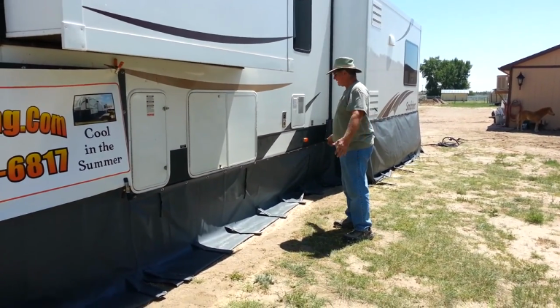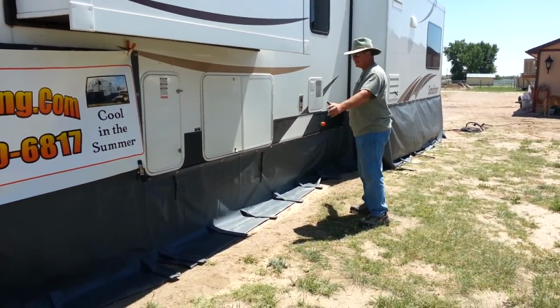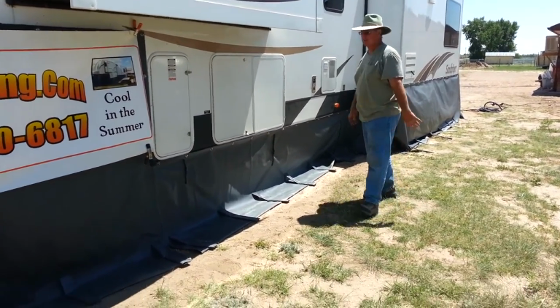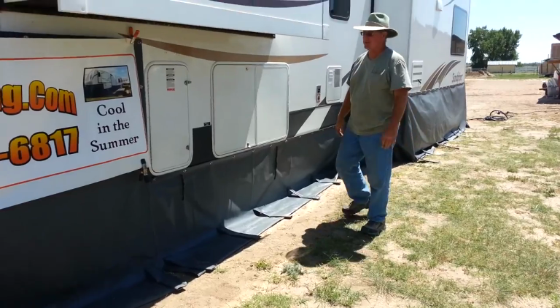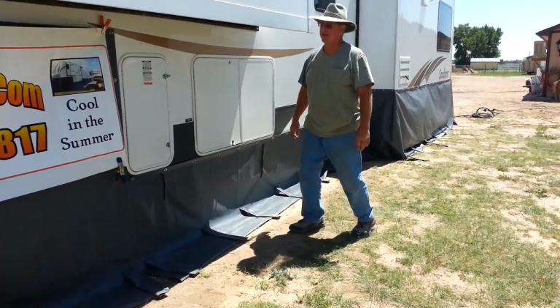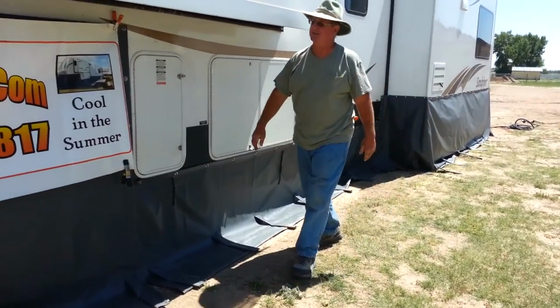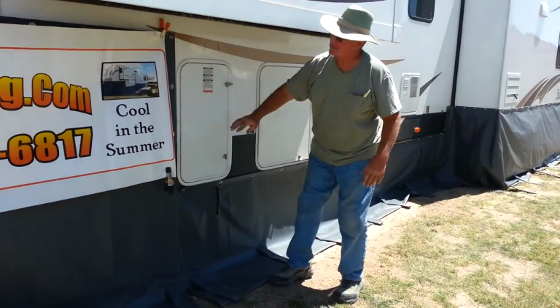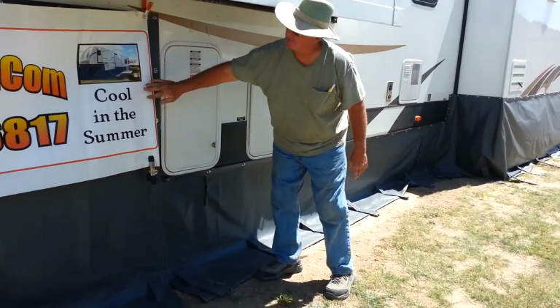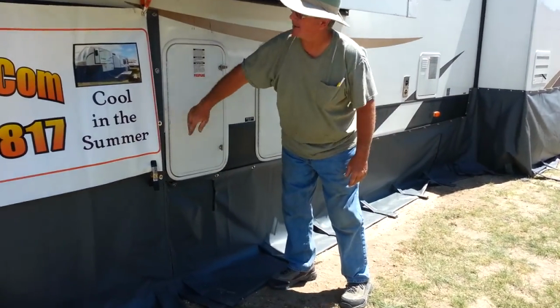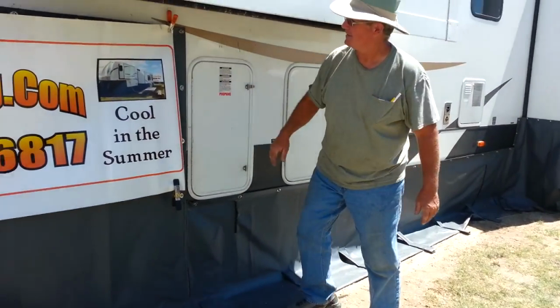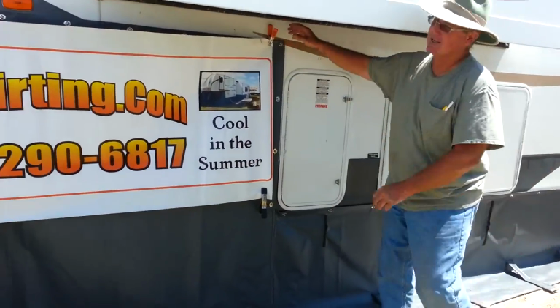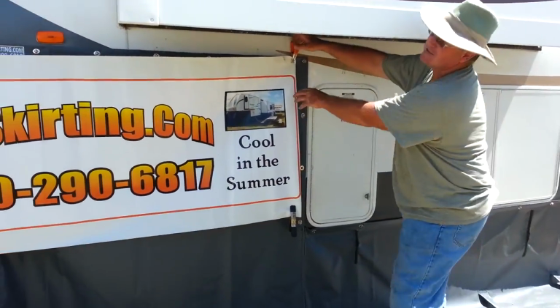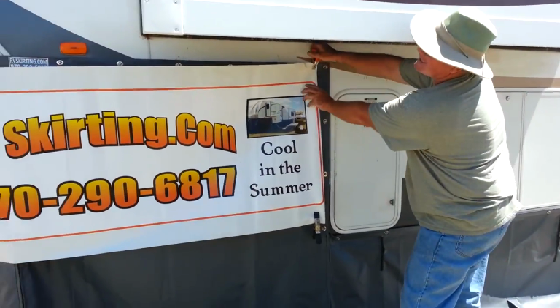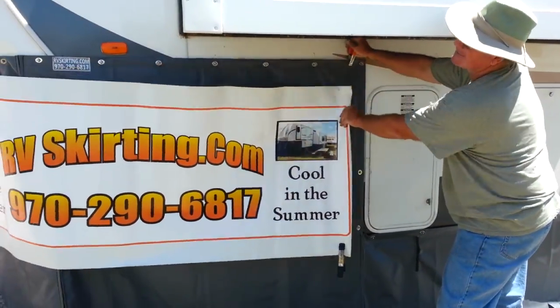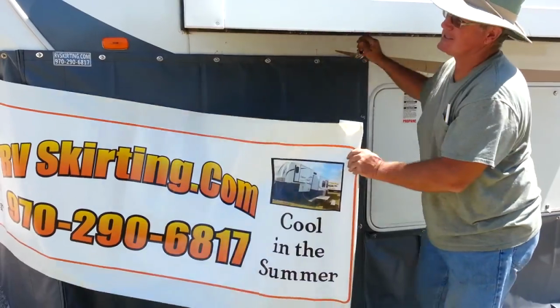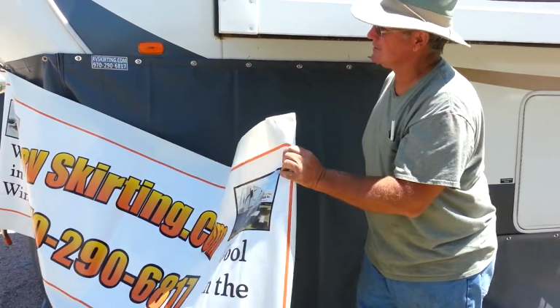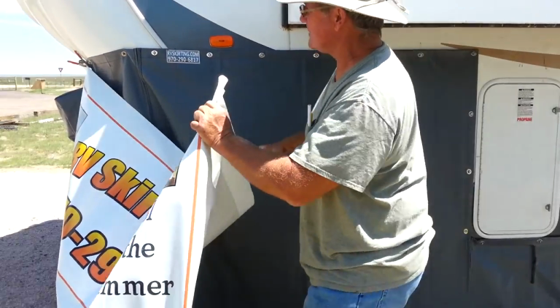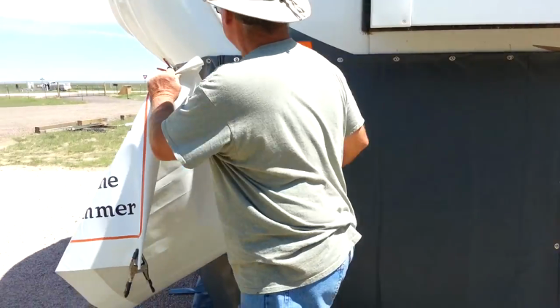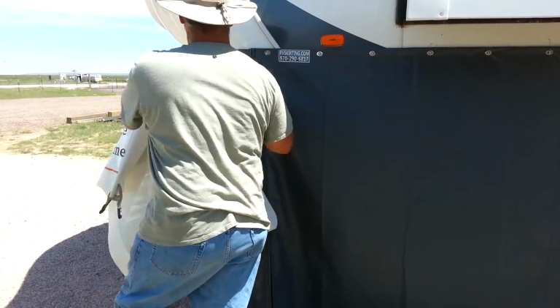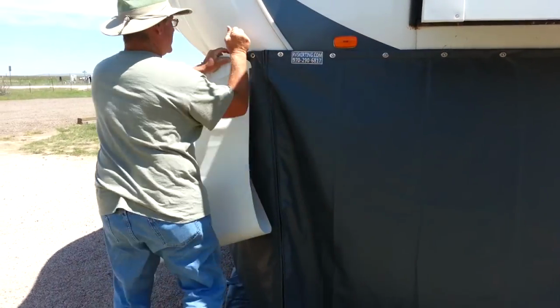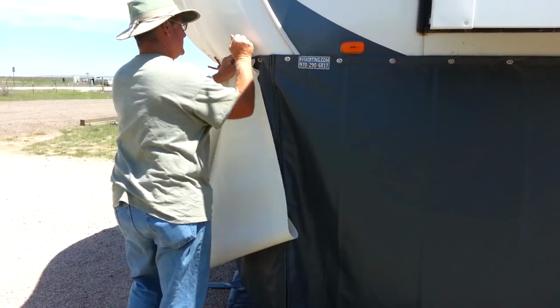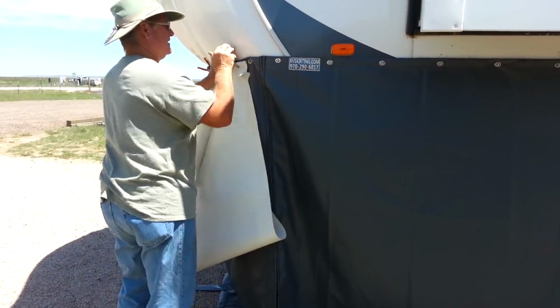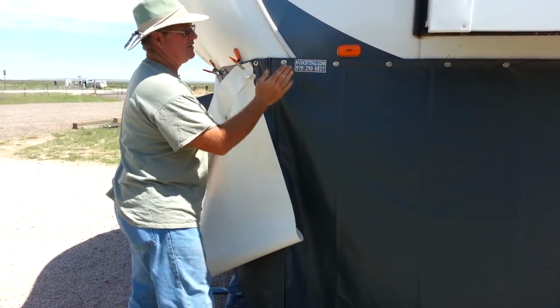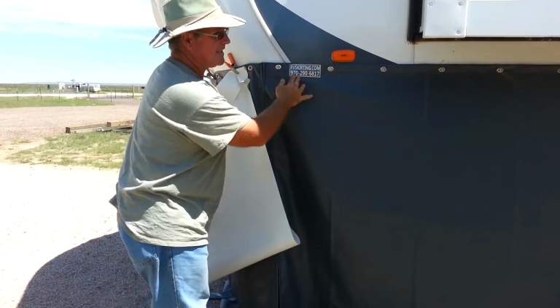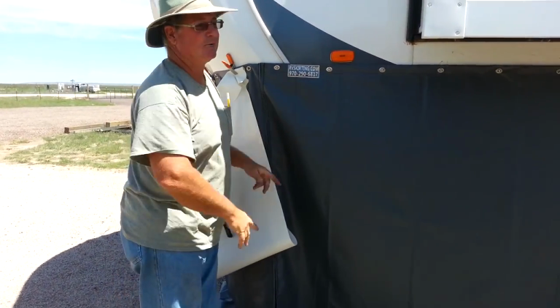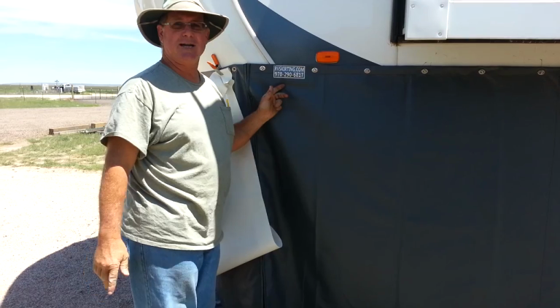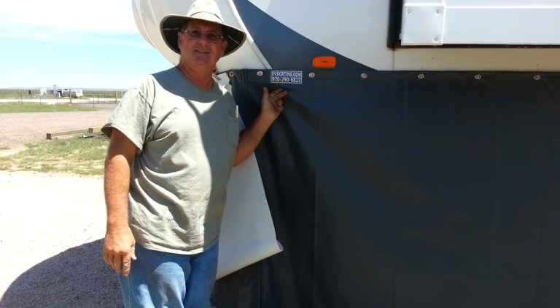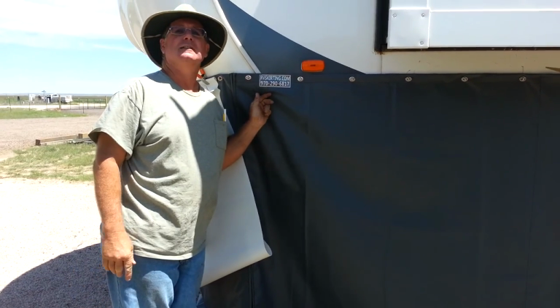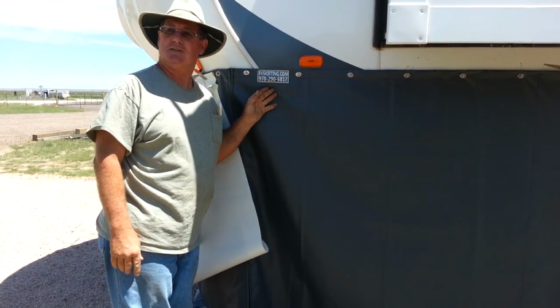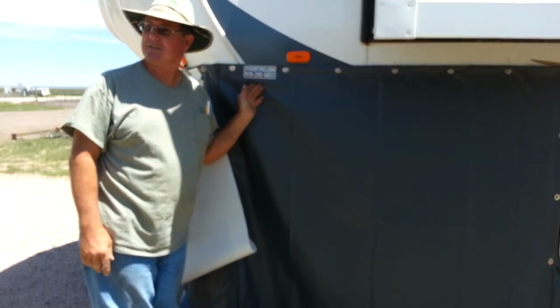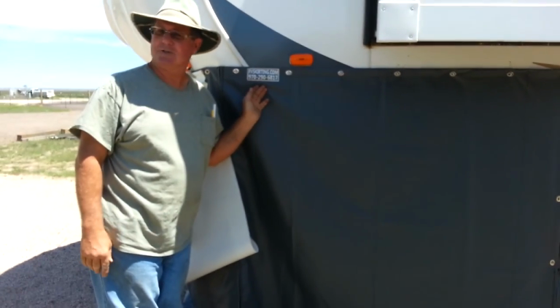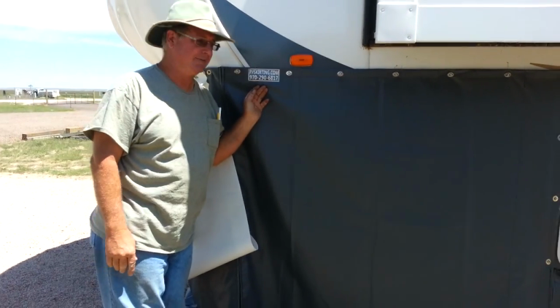Over here, other than the beautiful tag — okay, I was just kidding, everybody stop doing that, stop sending me emails. Here's our tag we put on the back side. You never get to look at it all day long, but you don't have to.